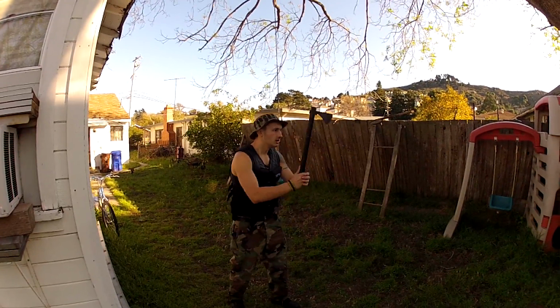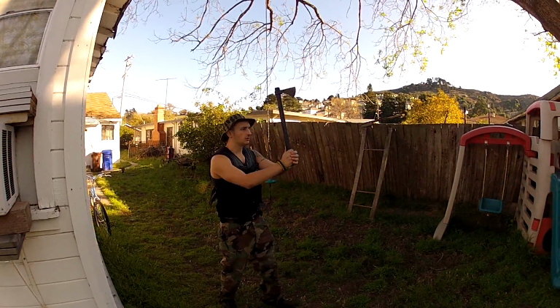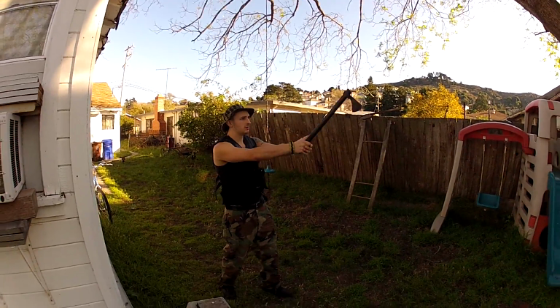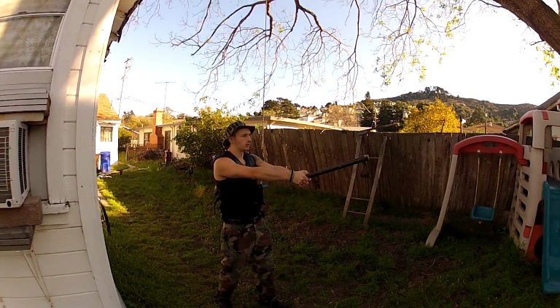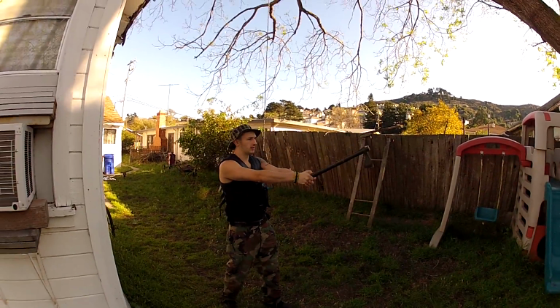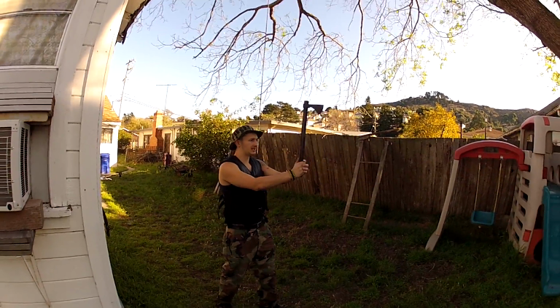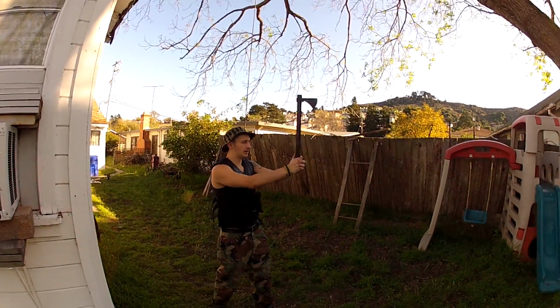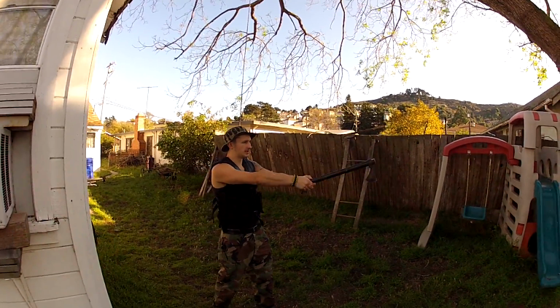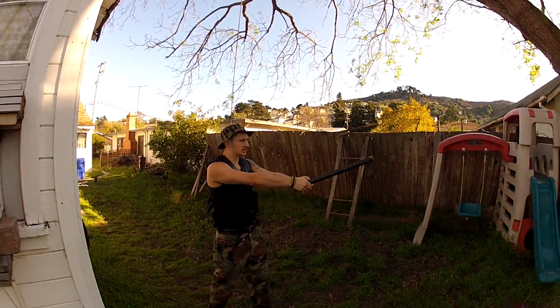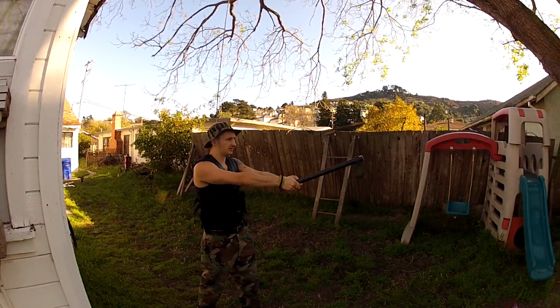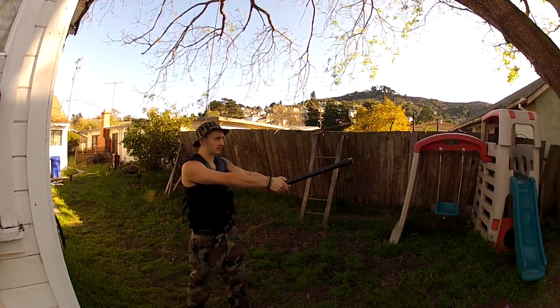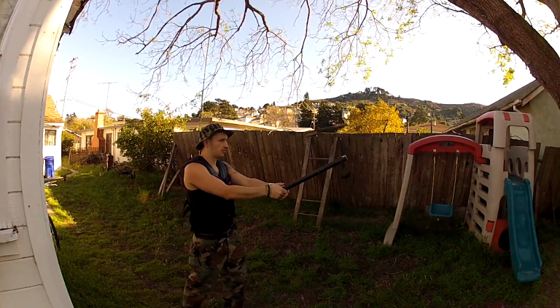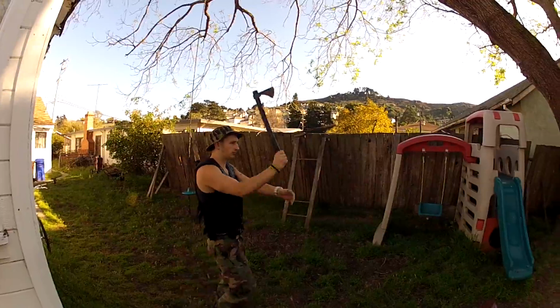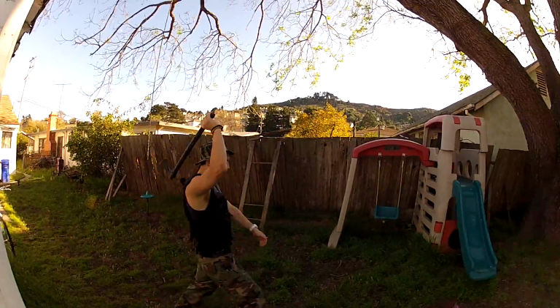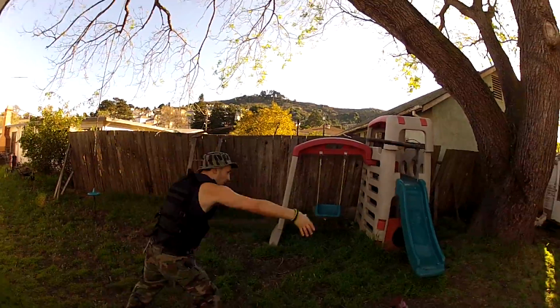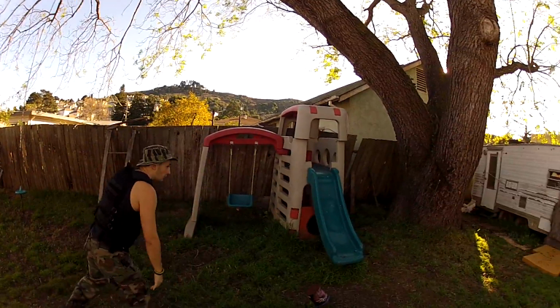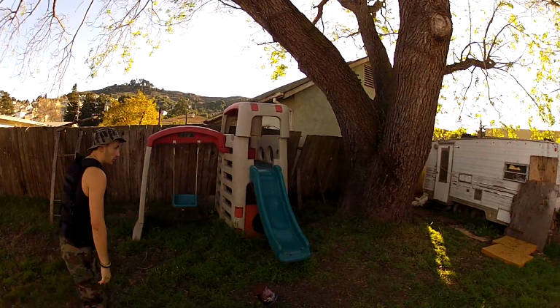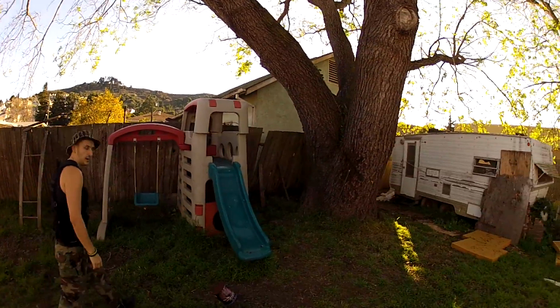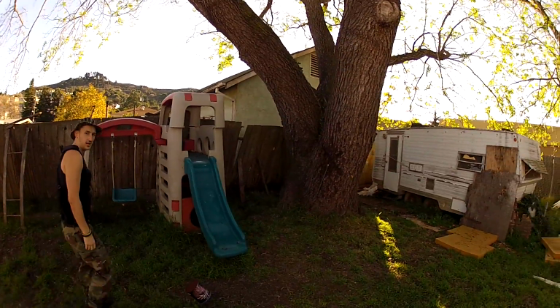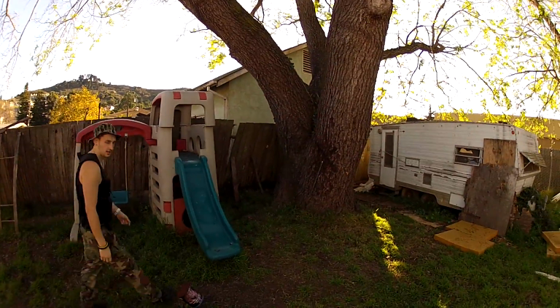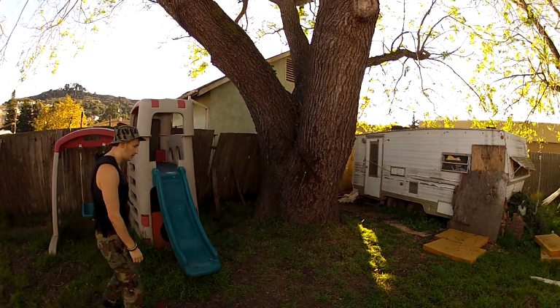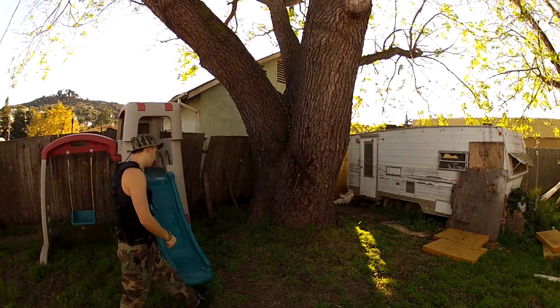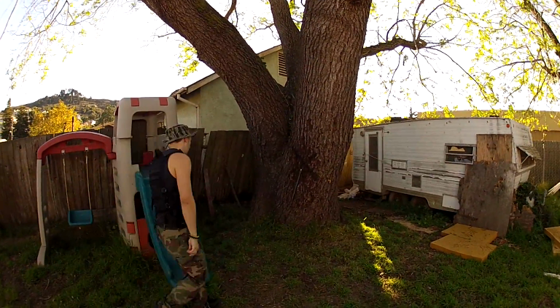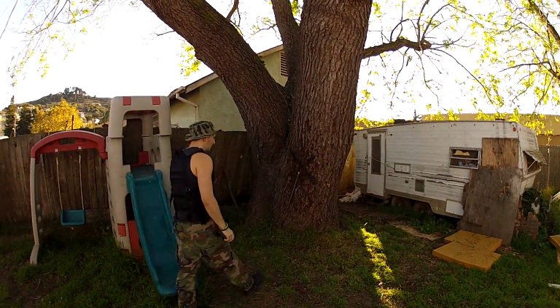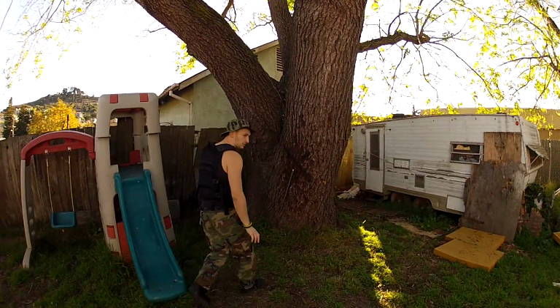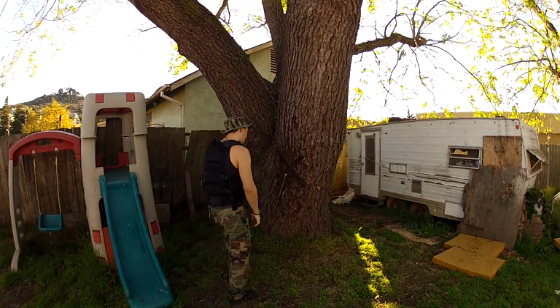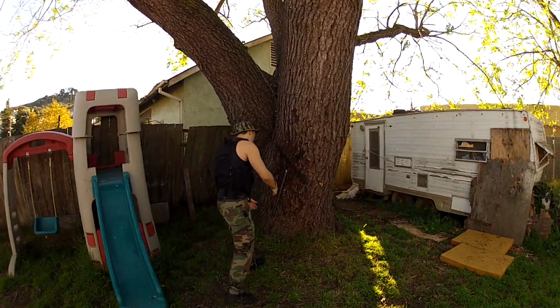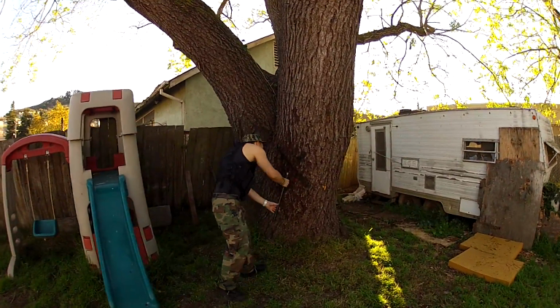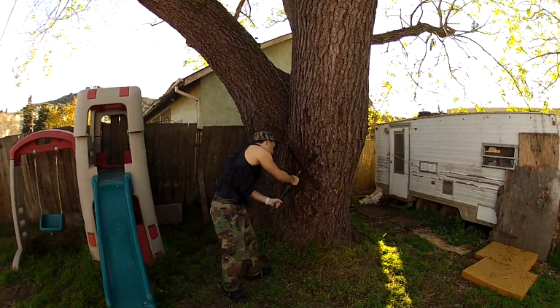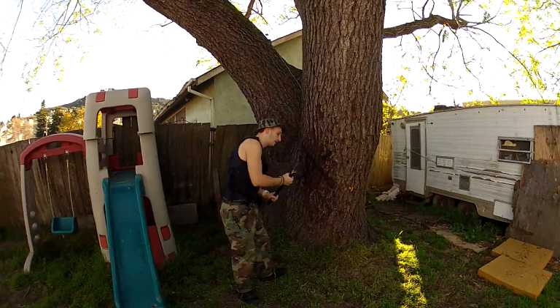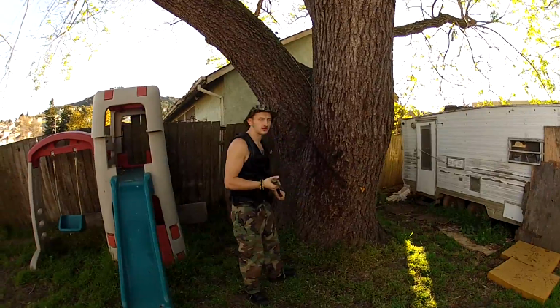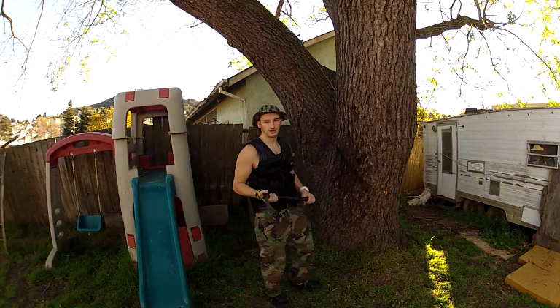I know a lot of people are worried about buying a Tomahawk because they've never thrown one before, worried they might be kind of lame at it. Don't be scared — the Tomahawk is very user-friendly.